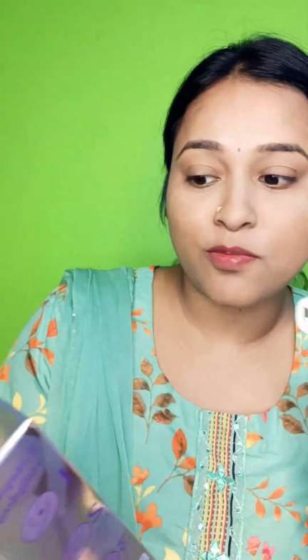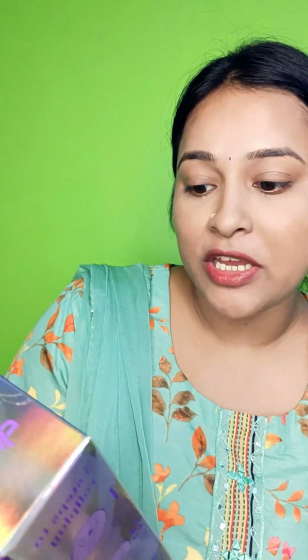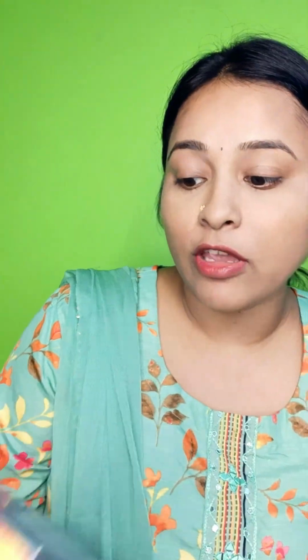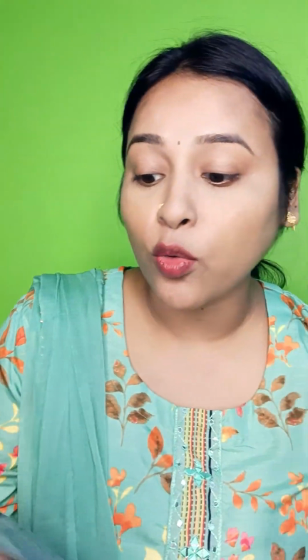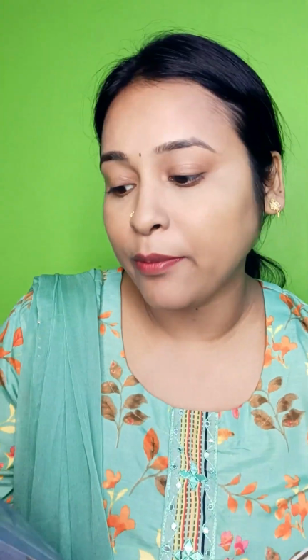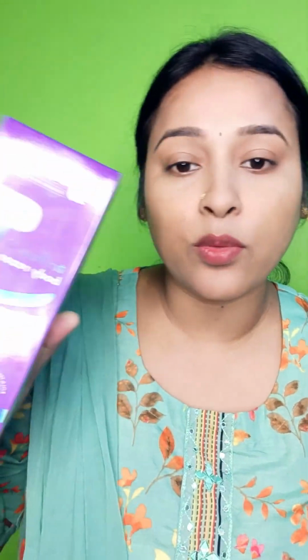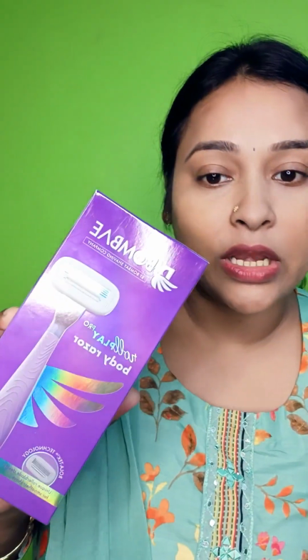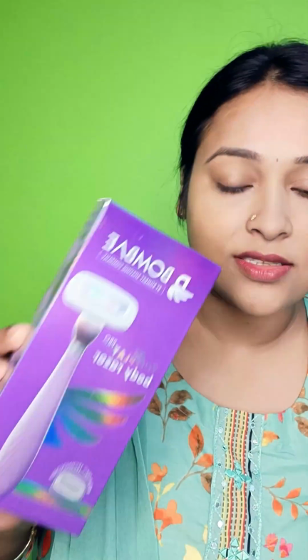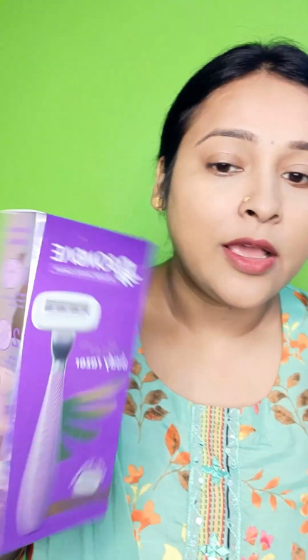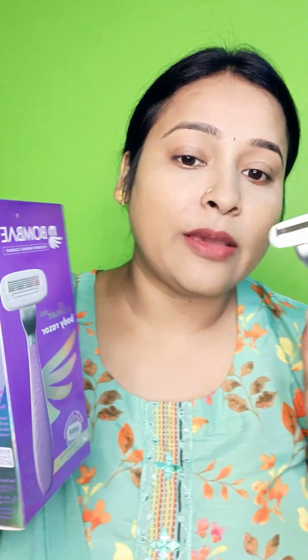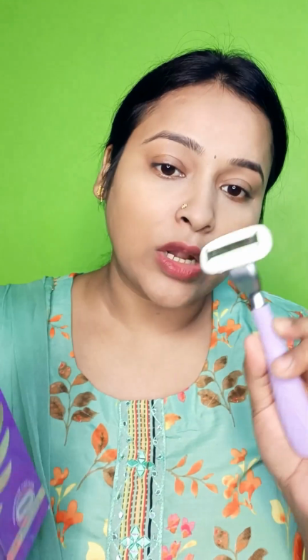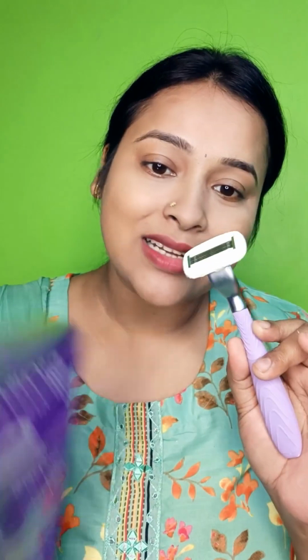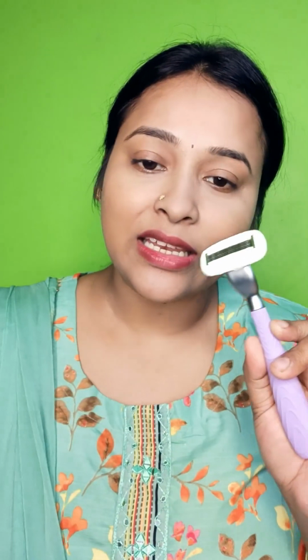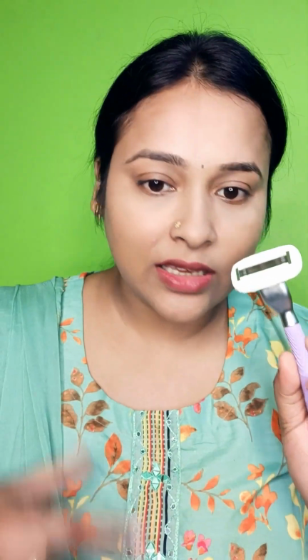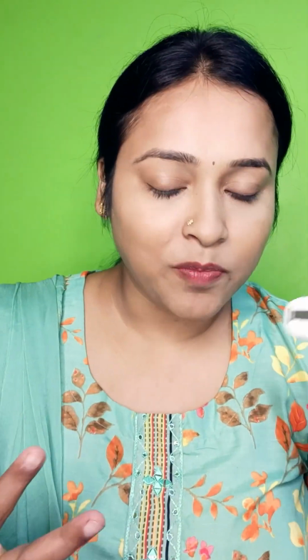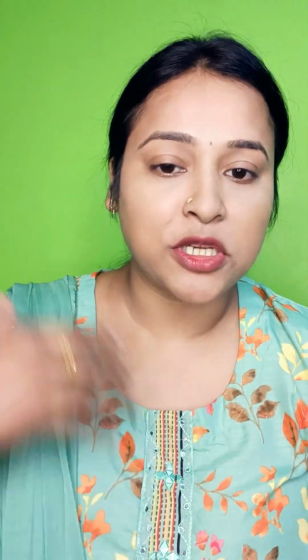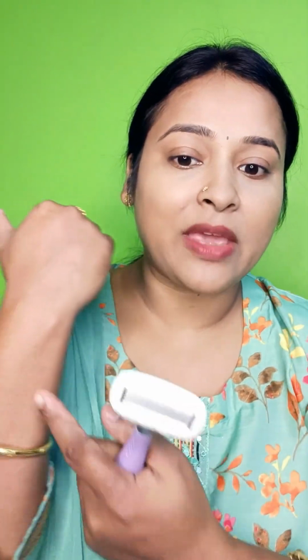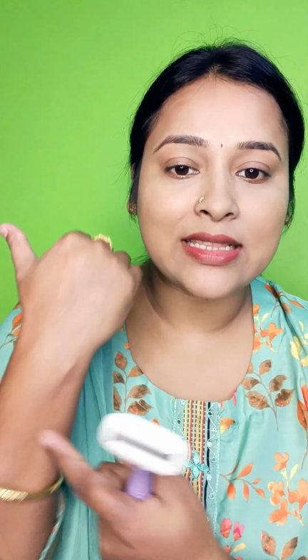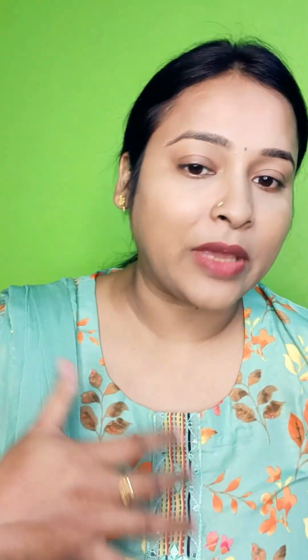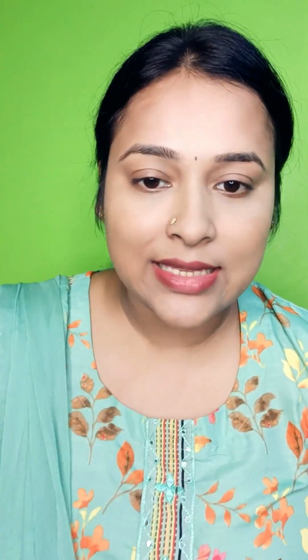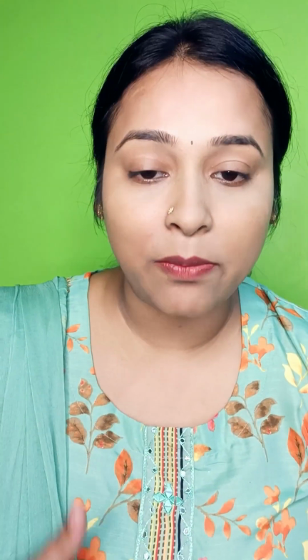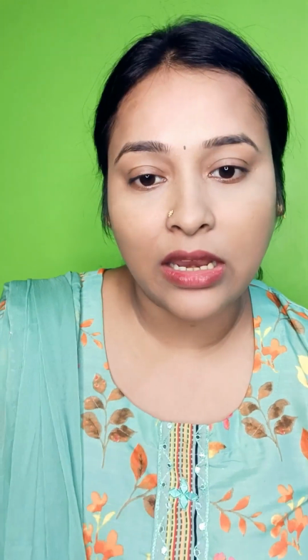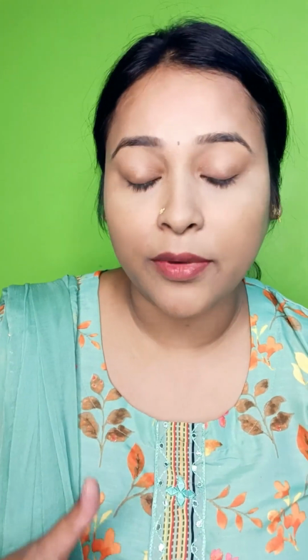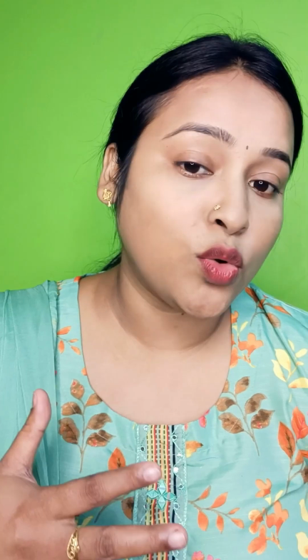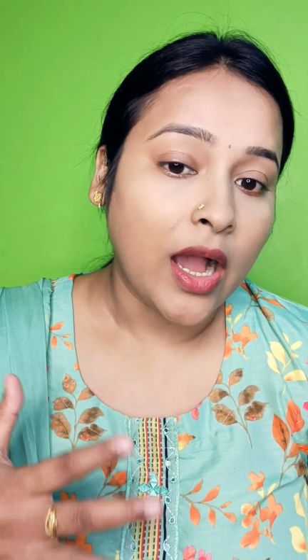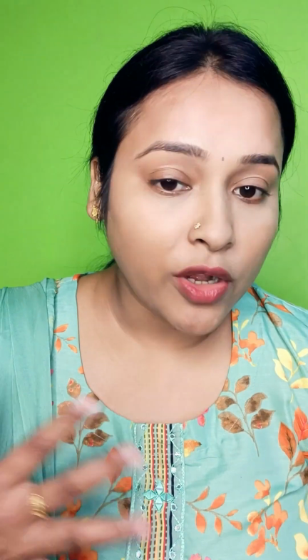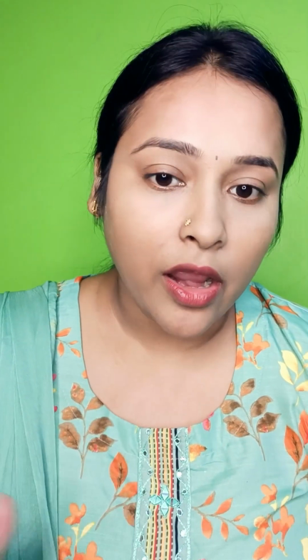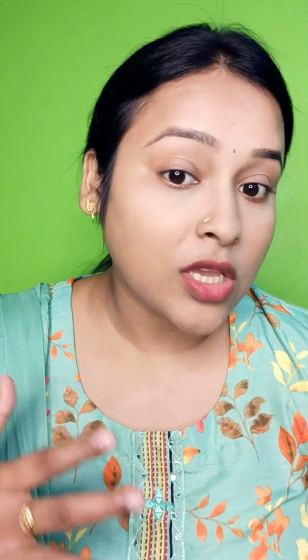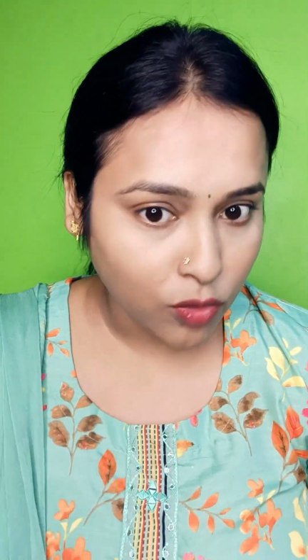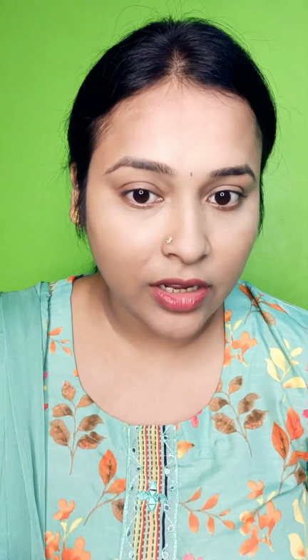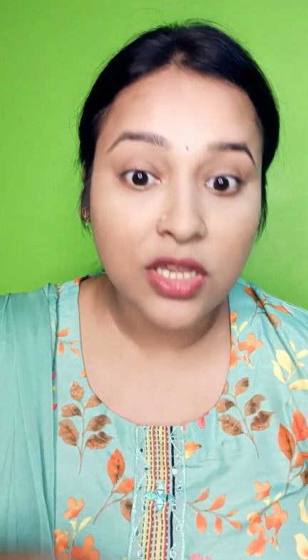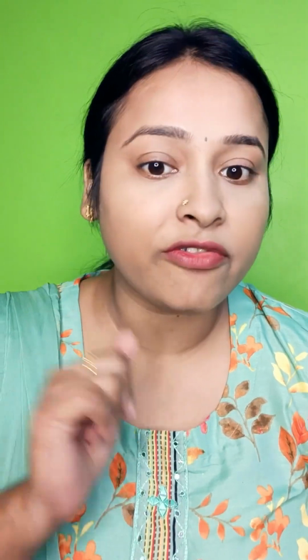This is Bombay Shaving Roleplay Pro Body Laser. This is only for body parts, especially your hands, your legs, your bikini area — for unwanted hair, to remove it, to shave it.